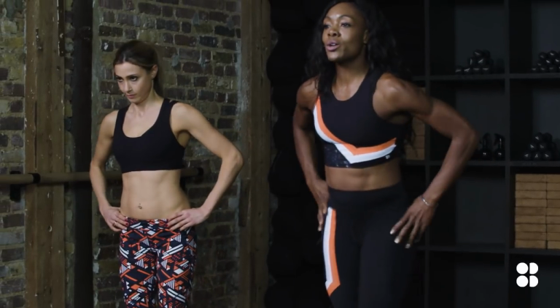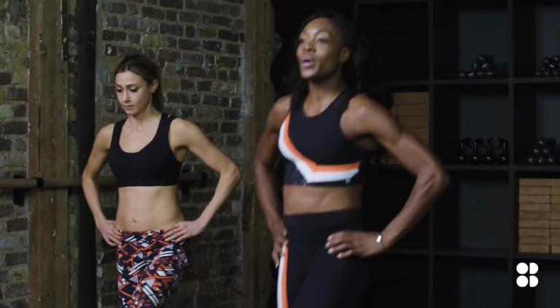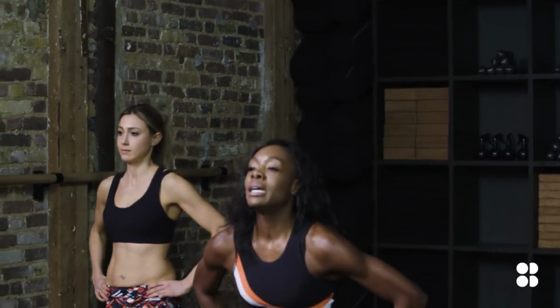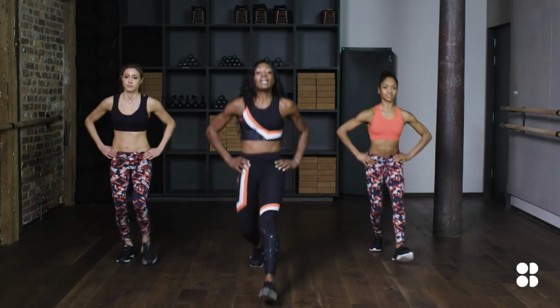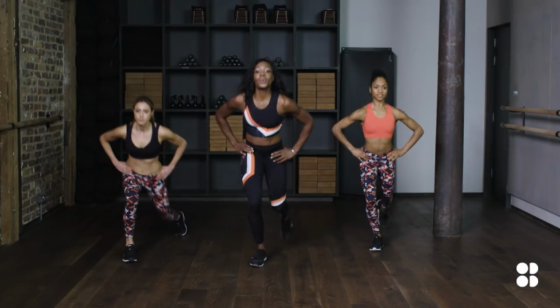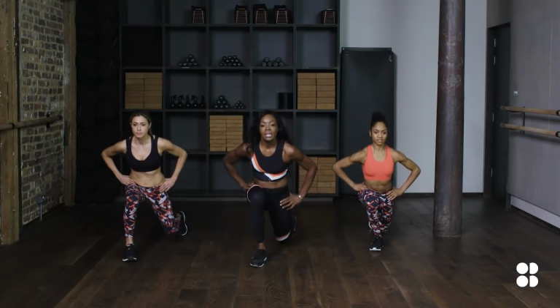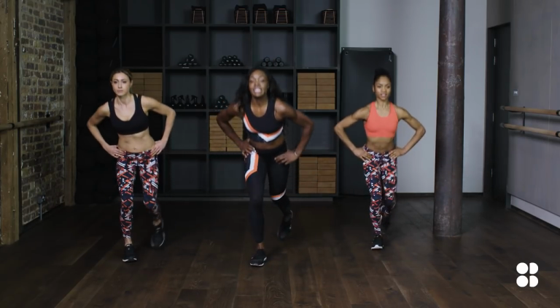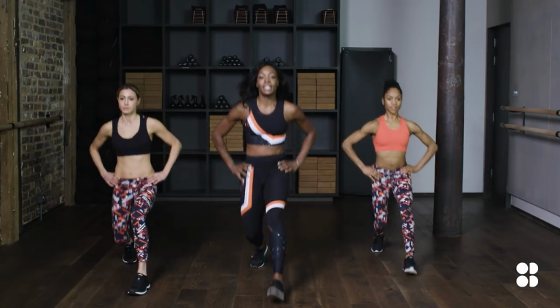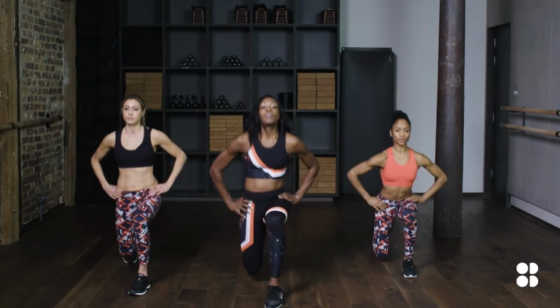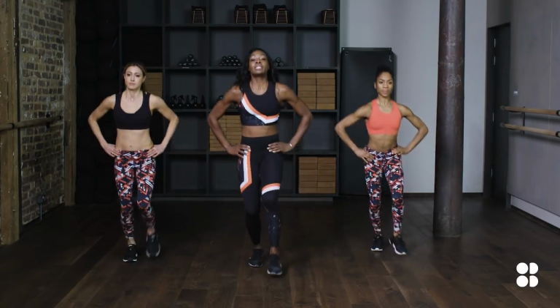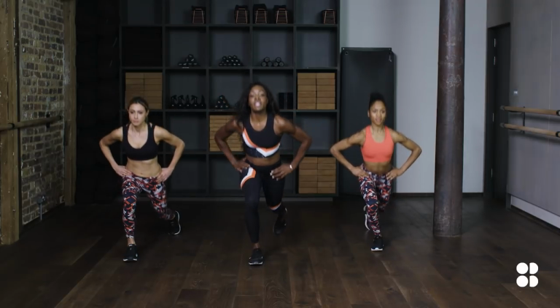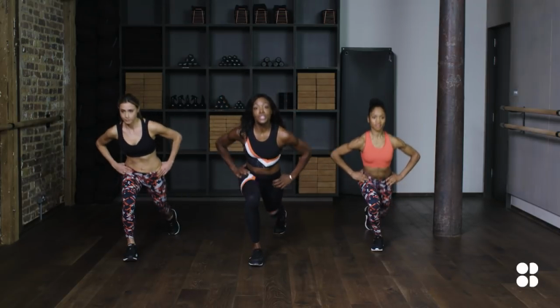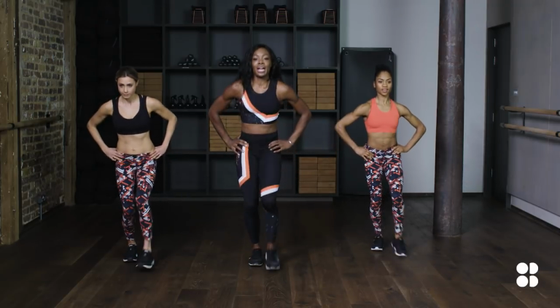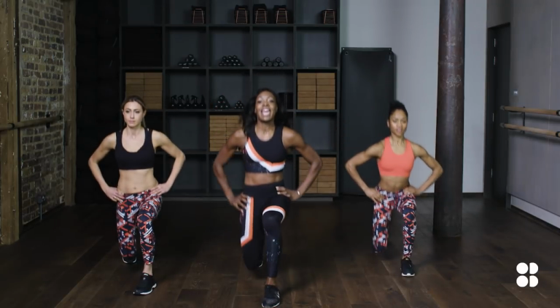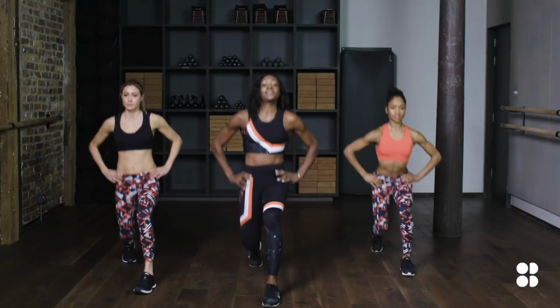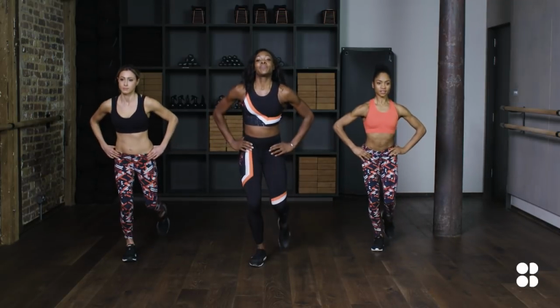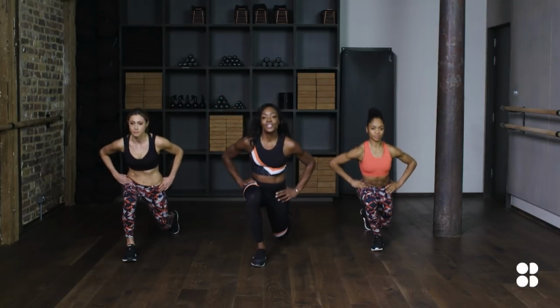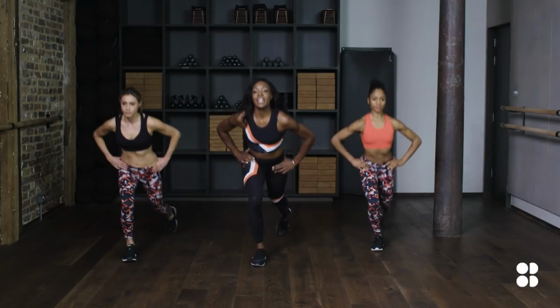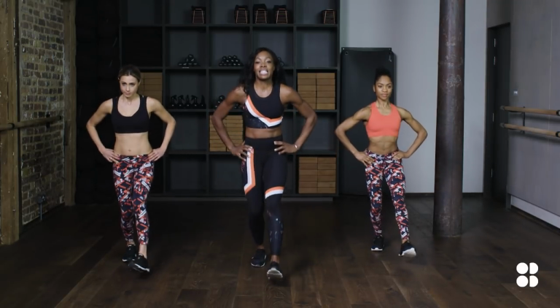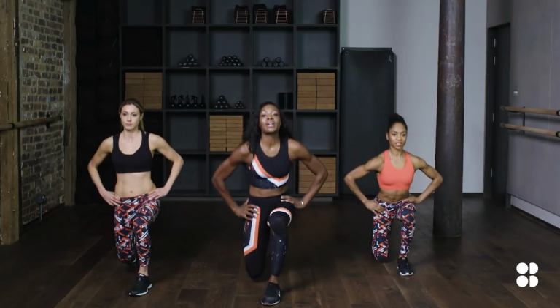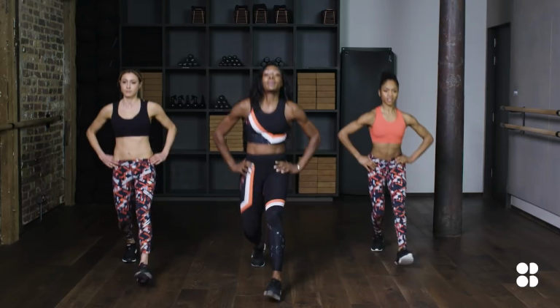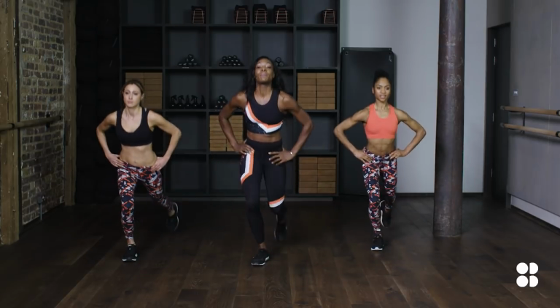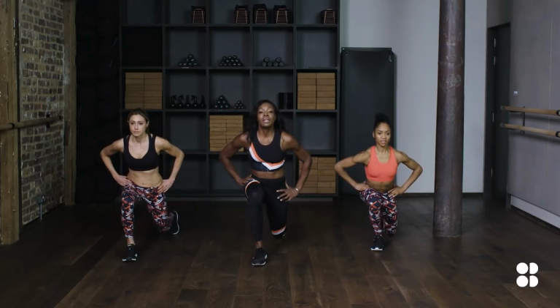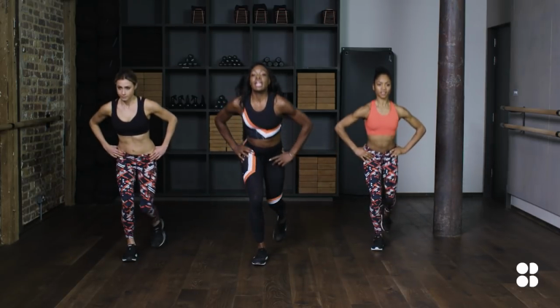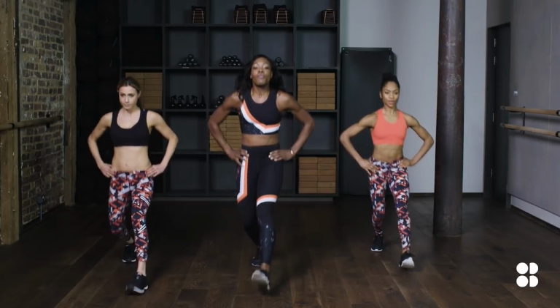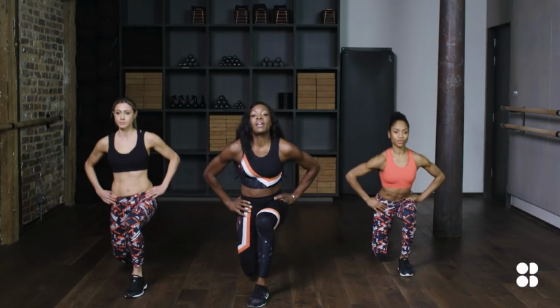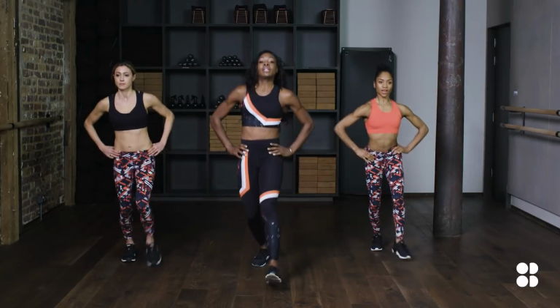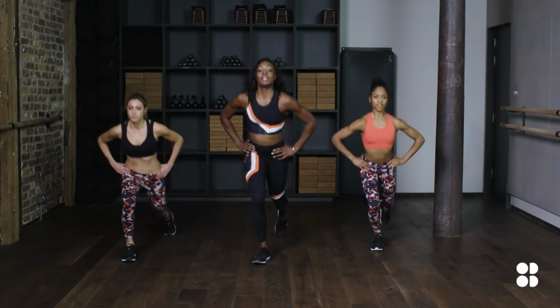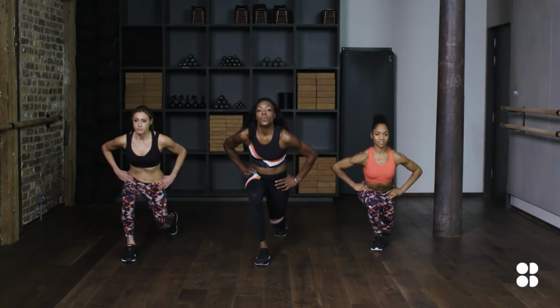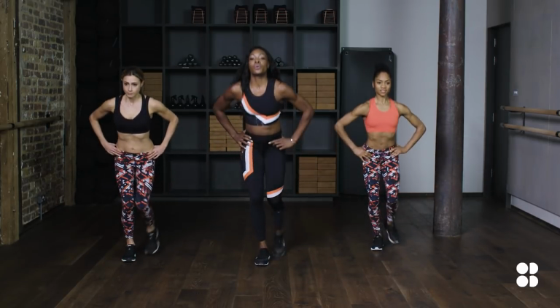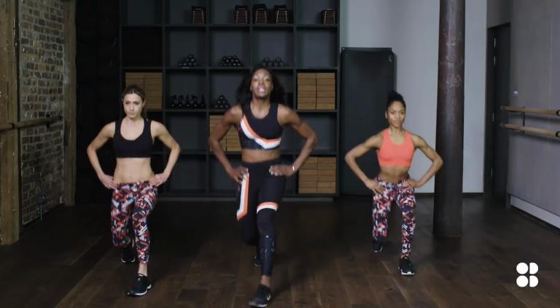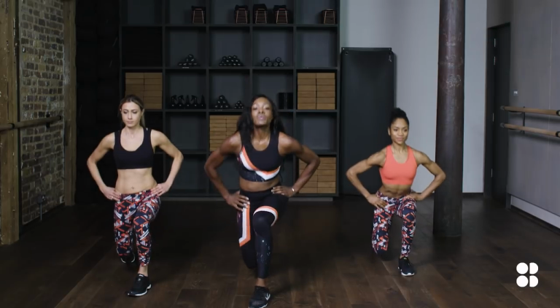Let's go. Step forward and again backwards. Brilliant stuff. This is number two out of ten. Doing fantastically well, keep it up. Nearly halfway there.